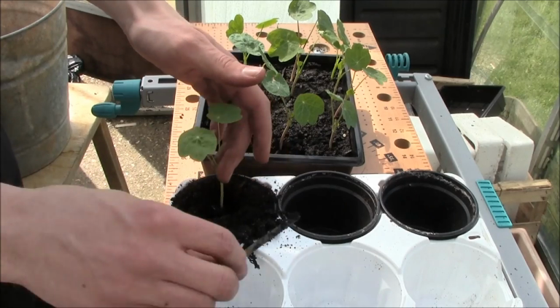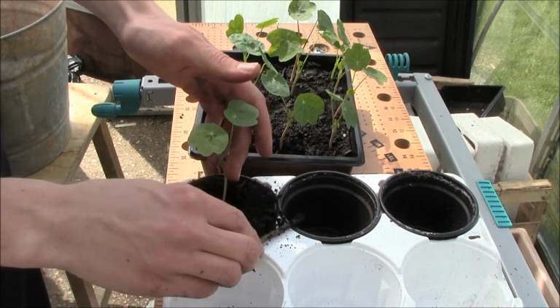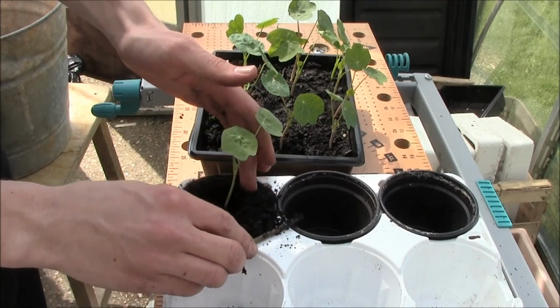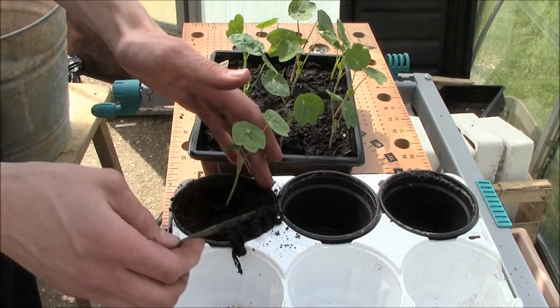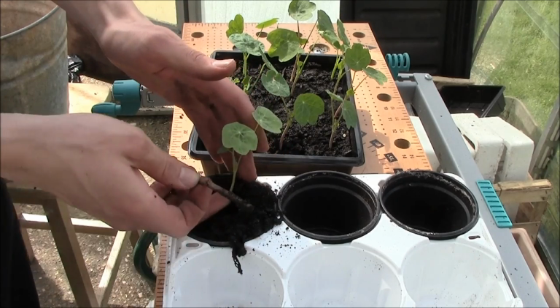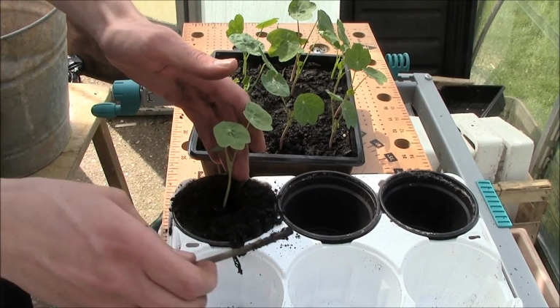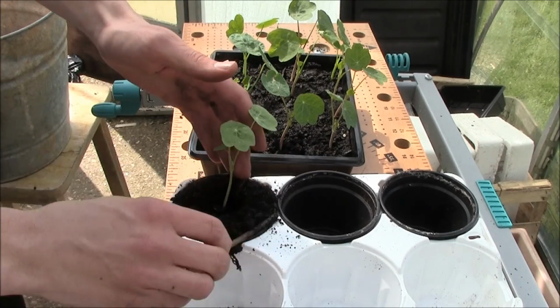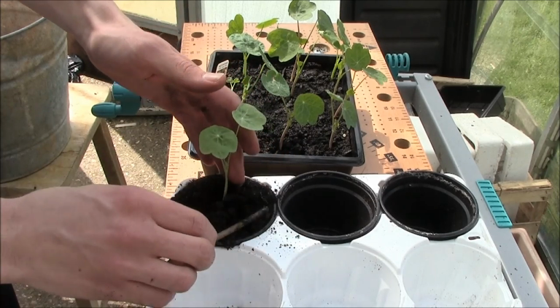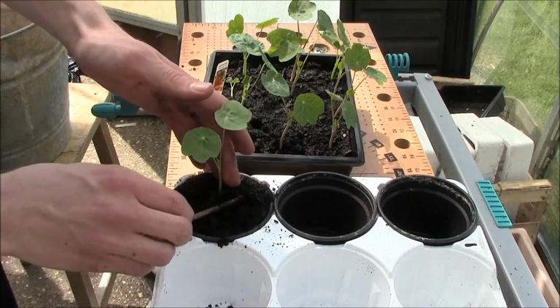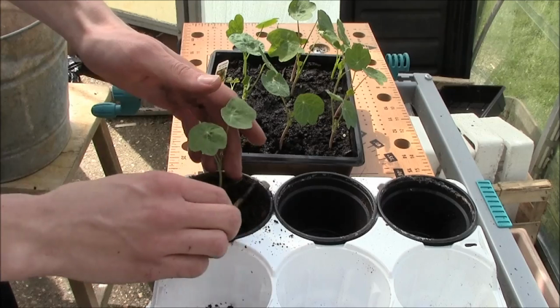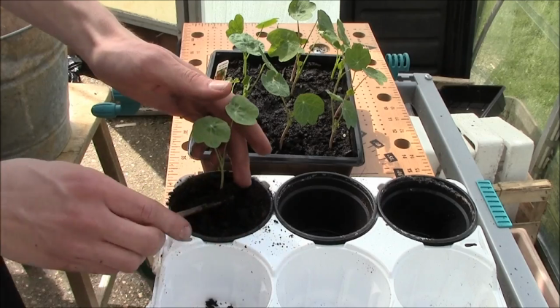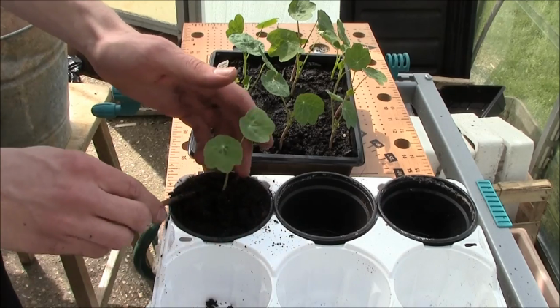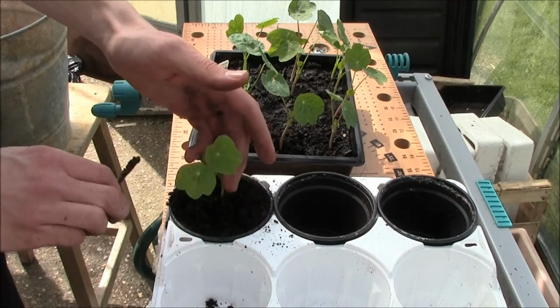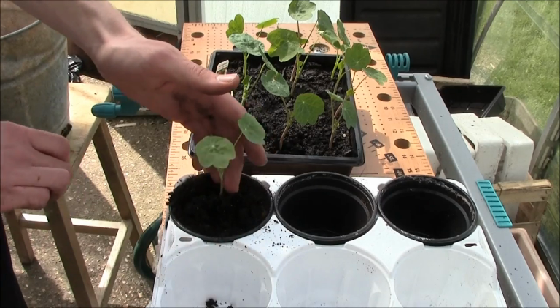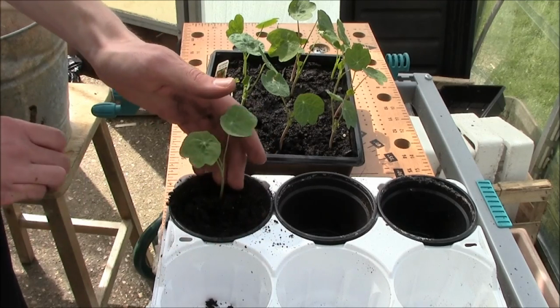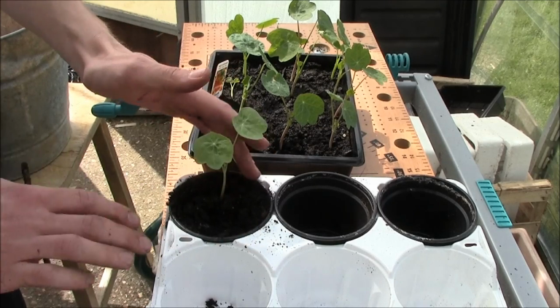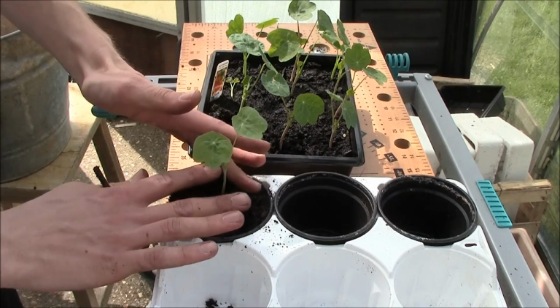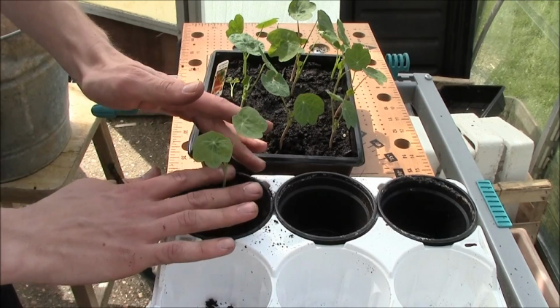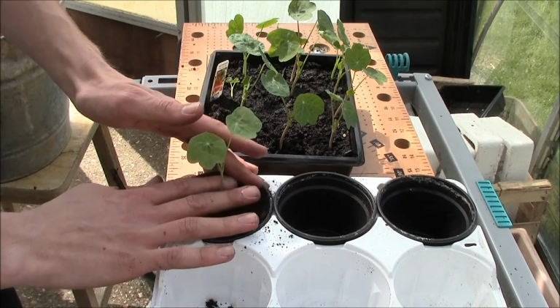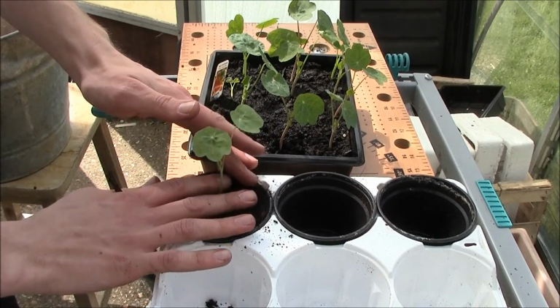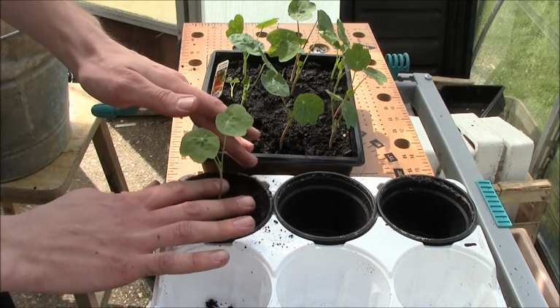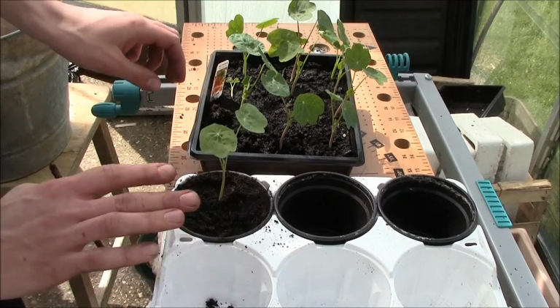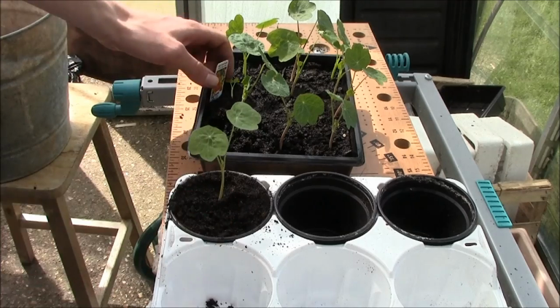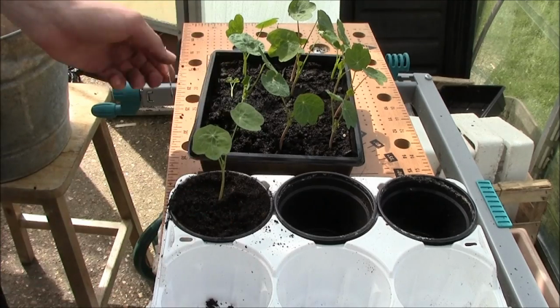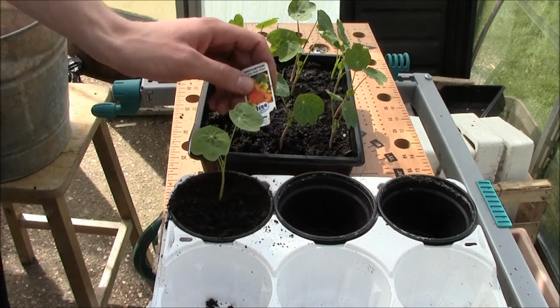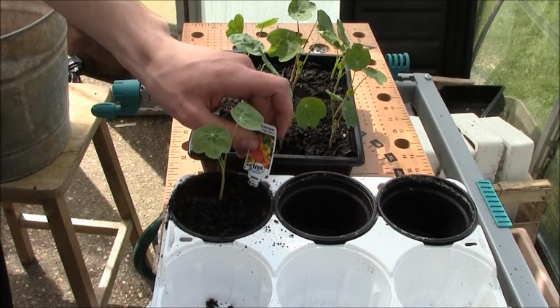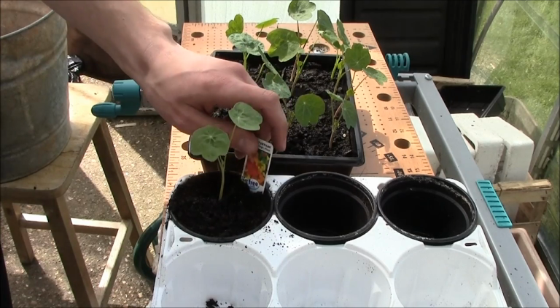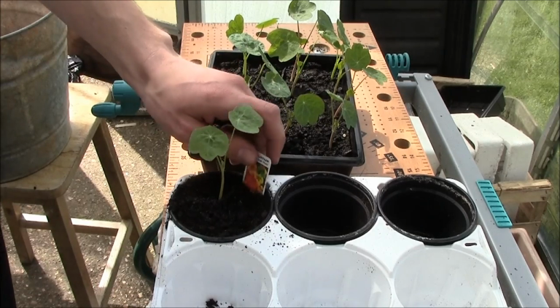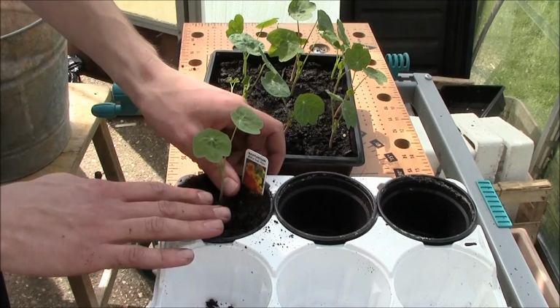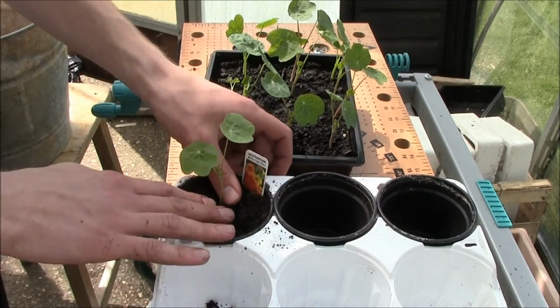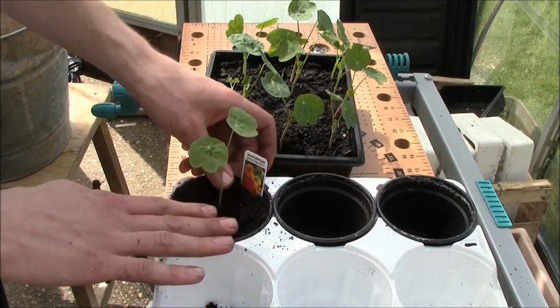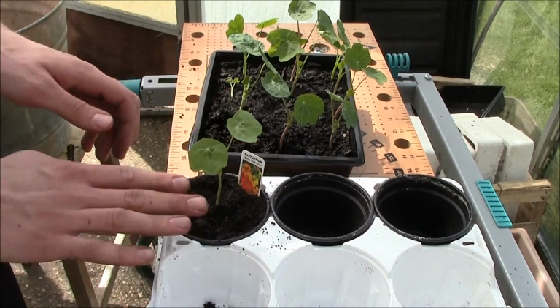Not too deep, otherwise you may get rot from the stem. Gently cover it over, pat it down, and make sure you put the label in the pot so you don't forget what it is.